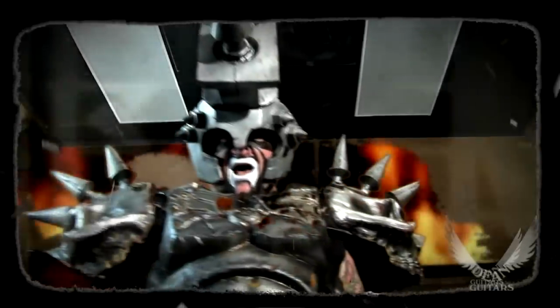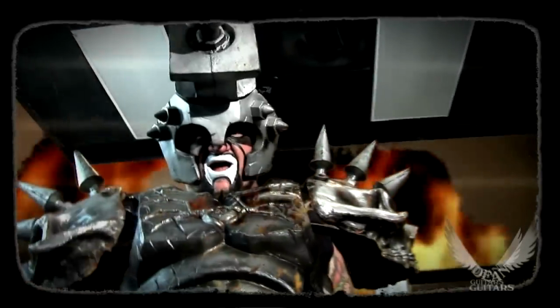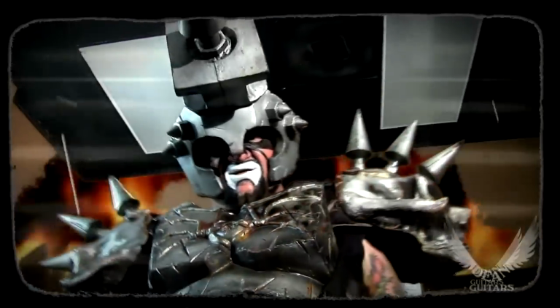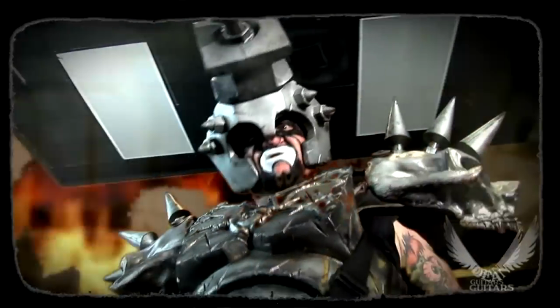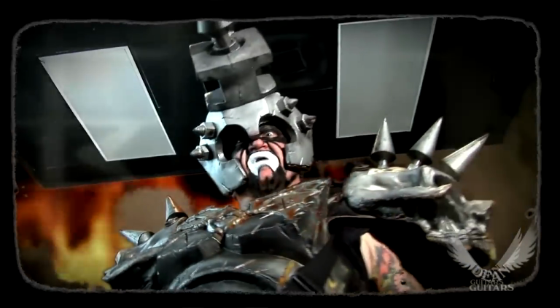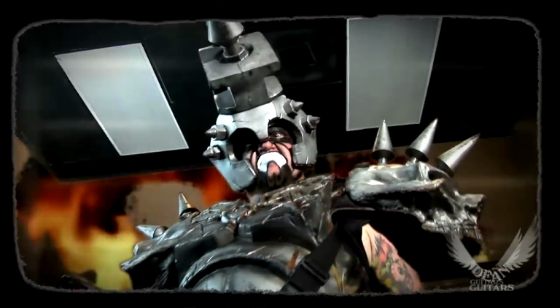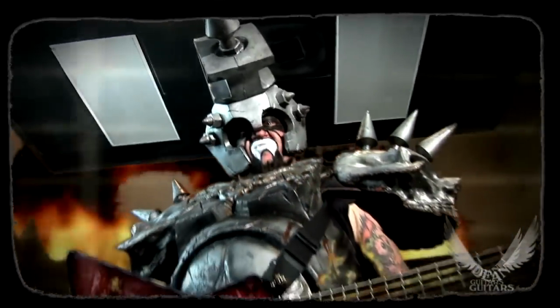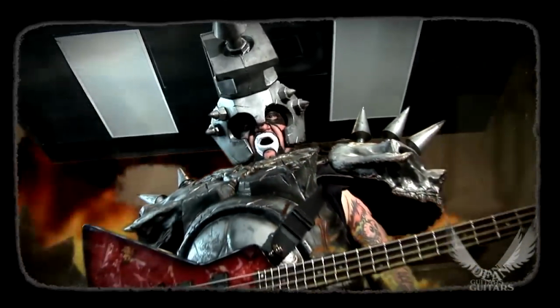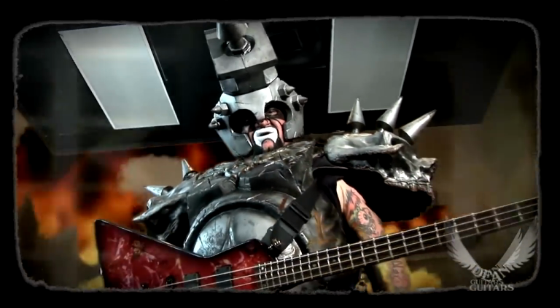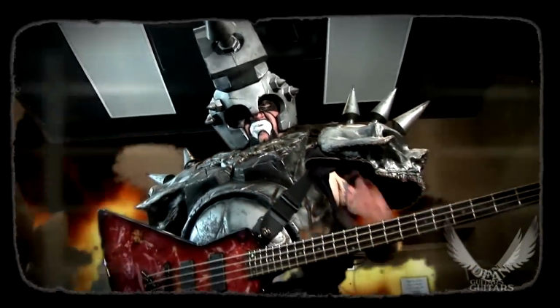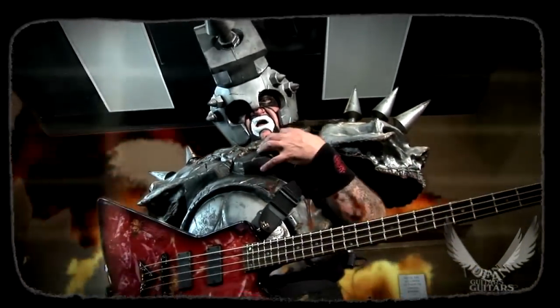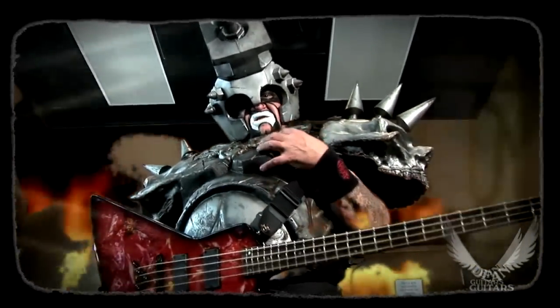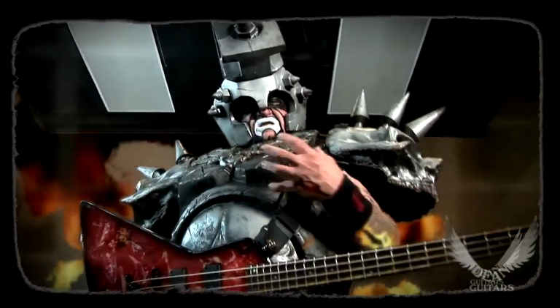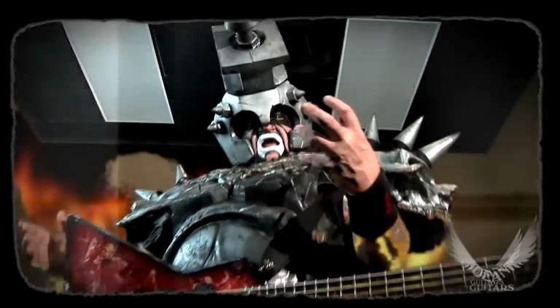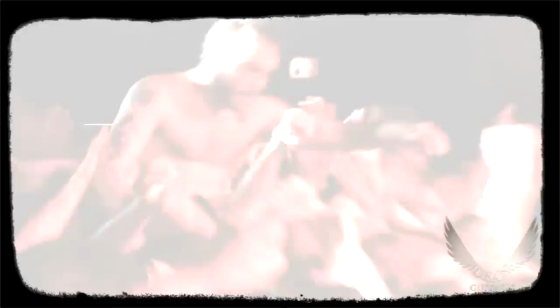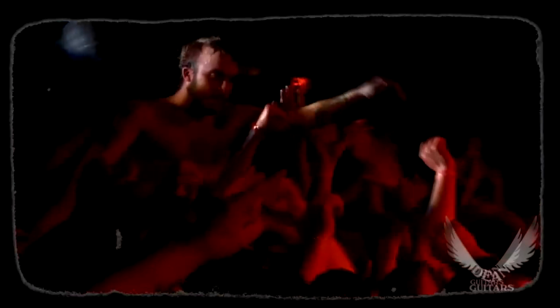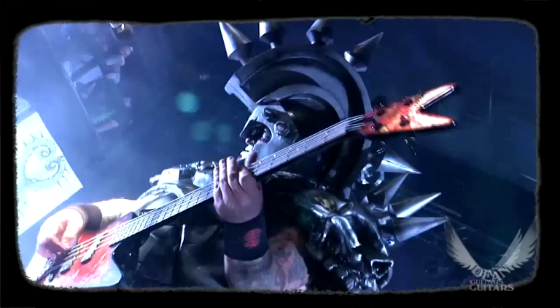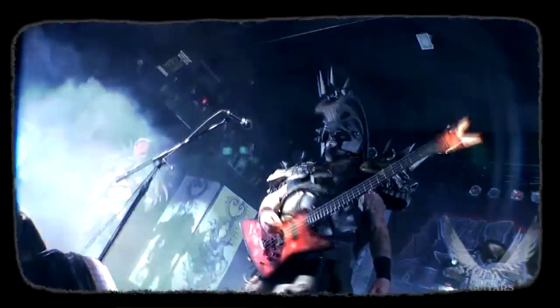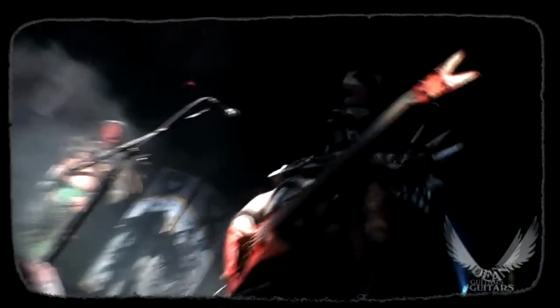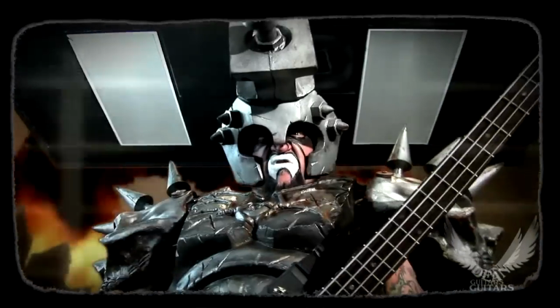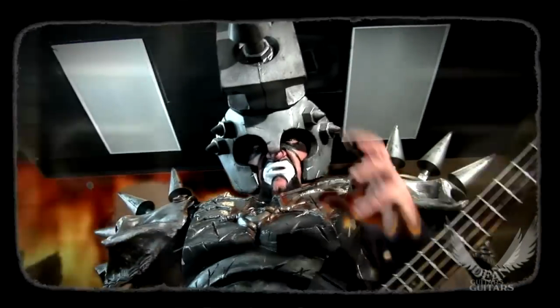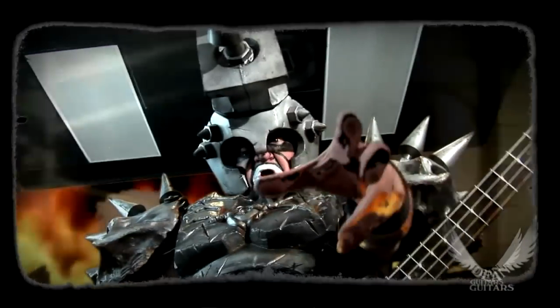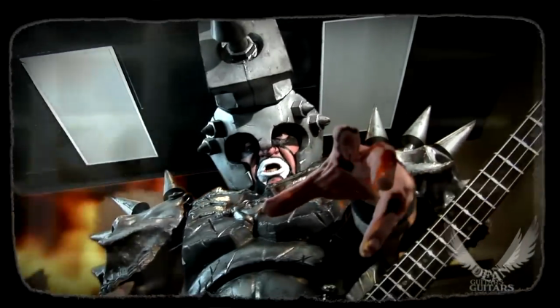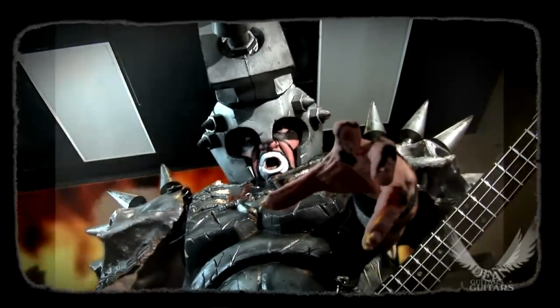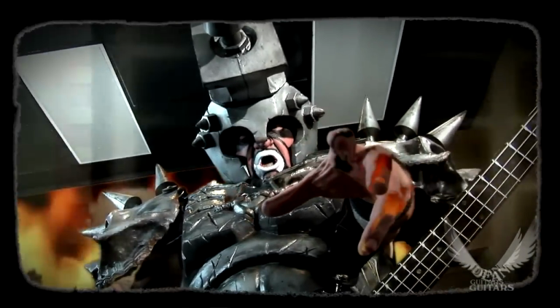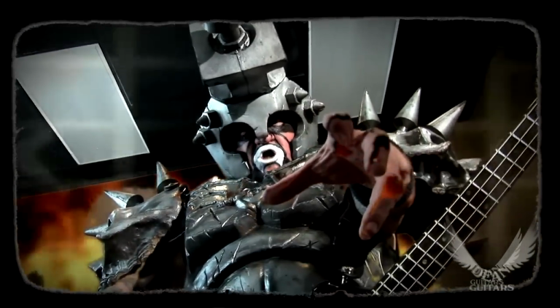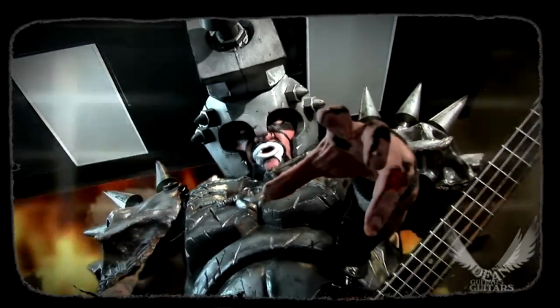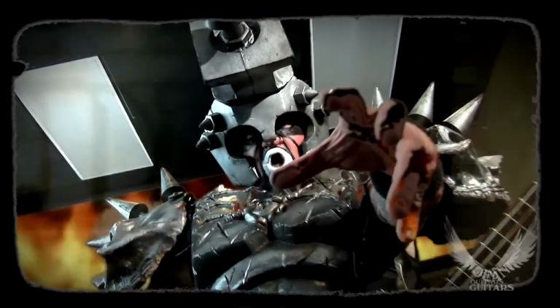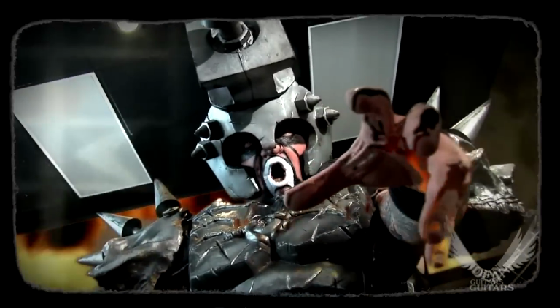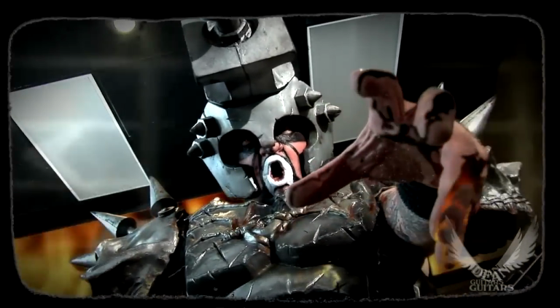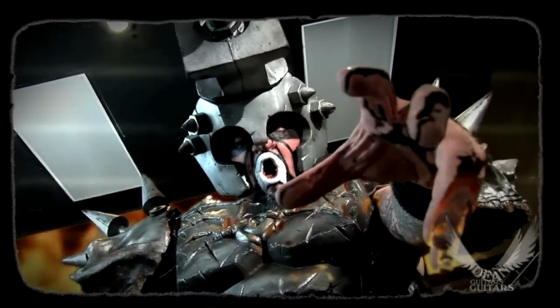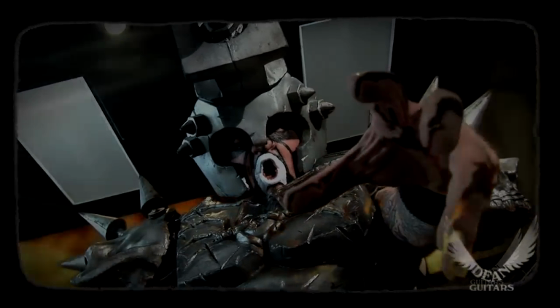Hello there, it's Beefcake the Mighty from Gua, and you're with me on the Nance live feed from DeanGuitars.com!